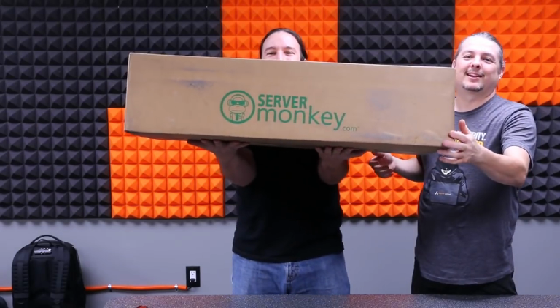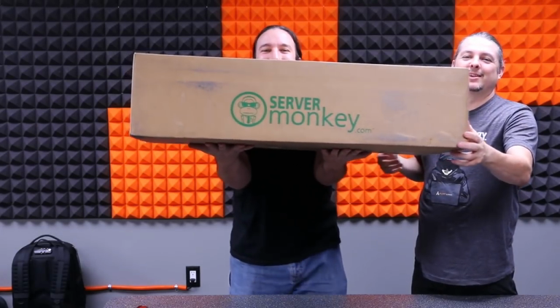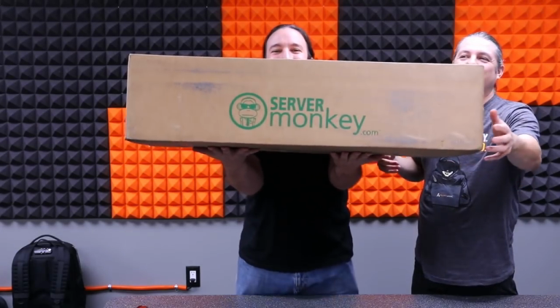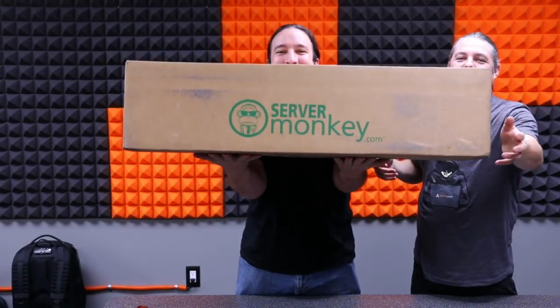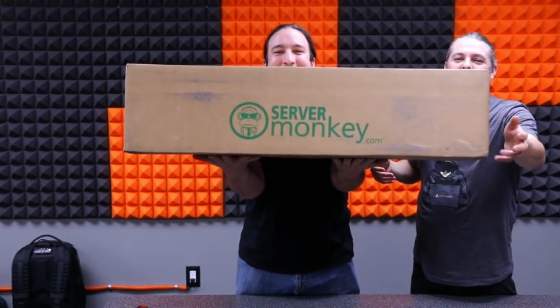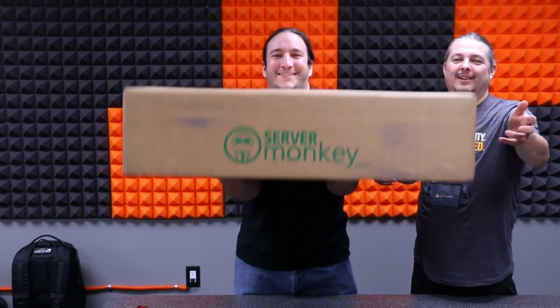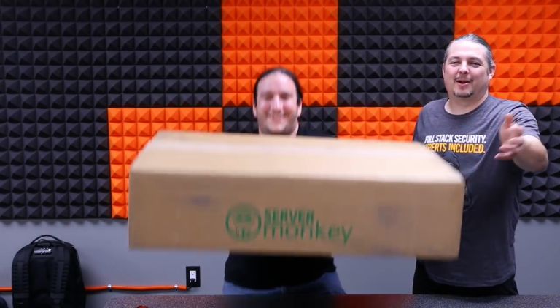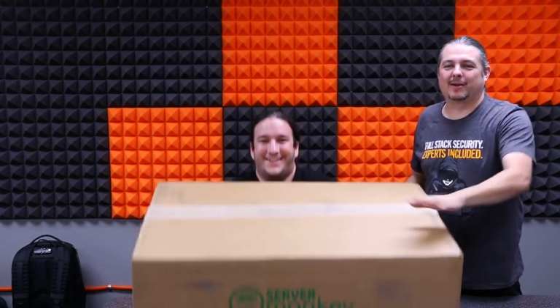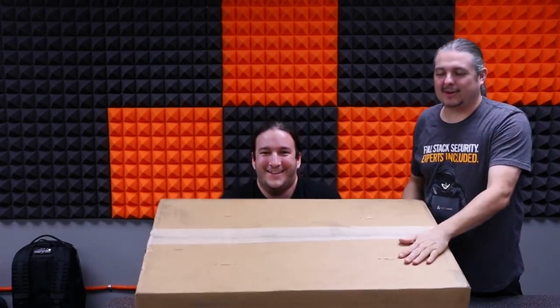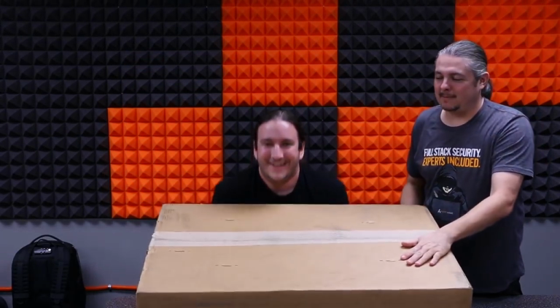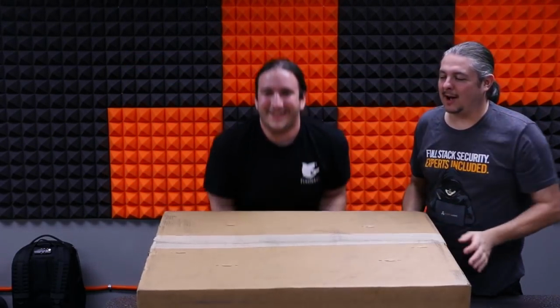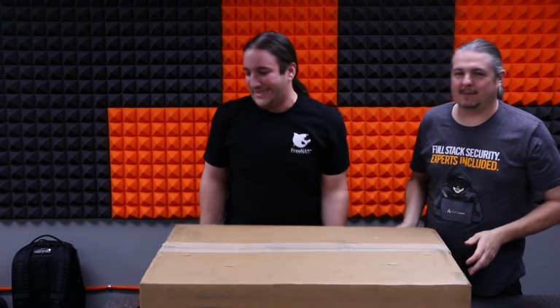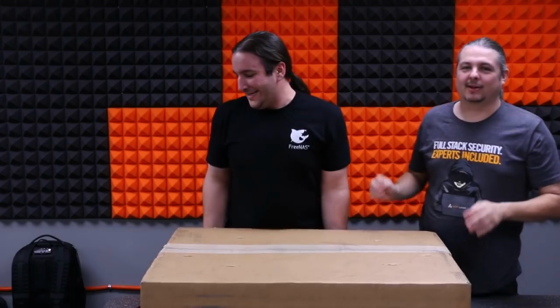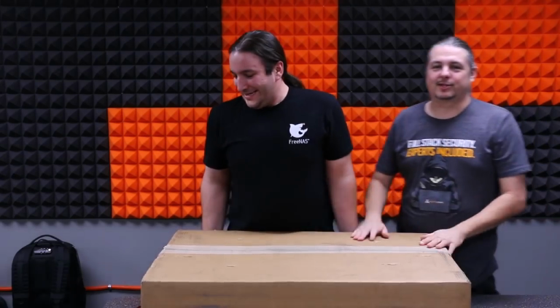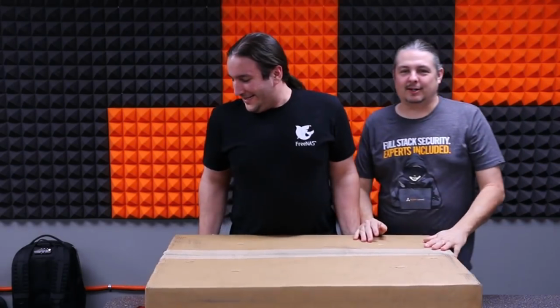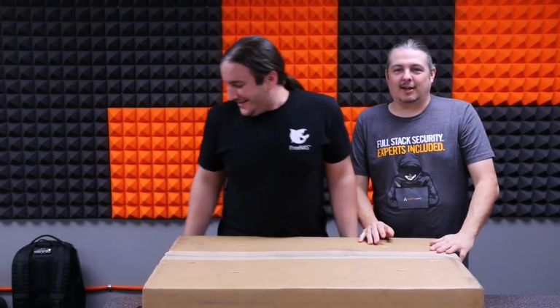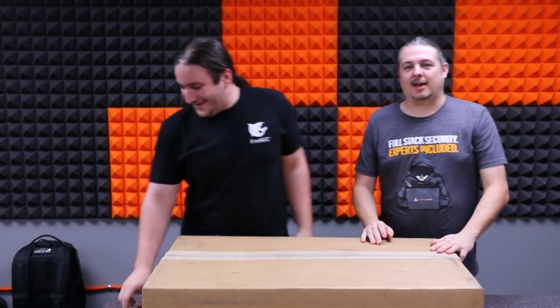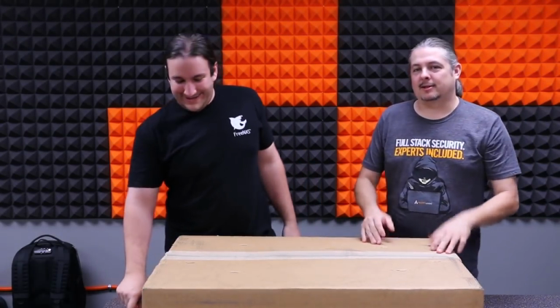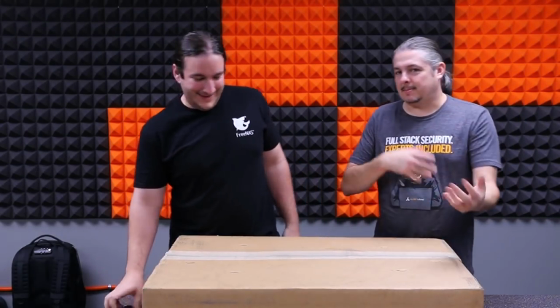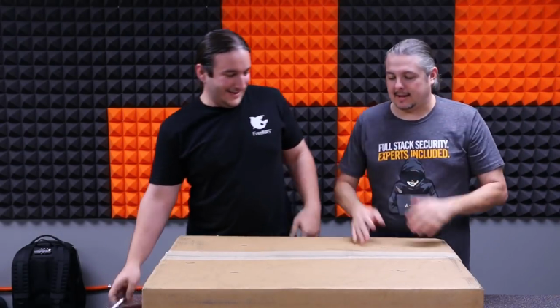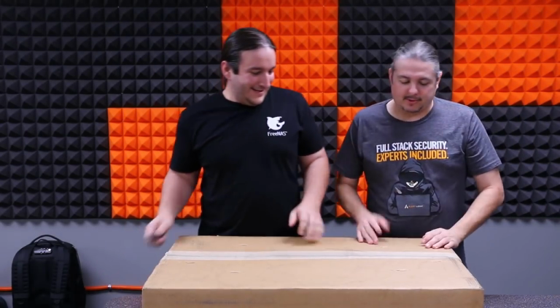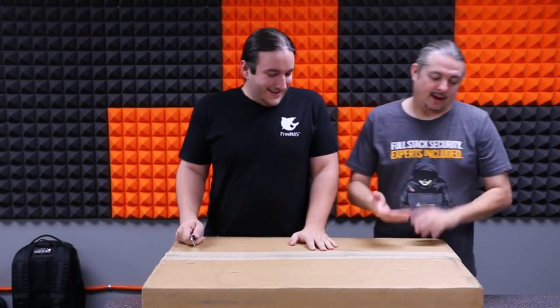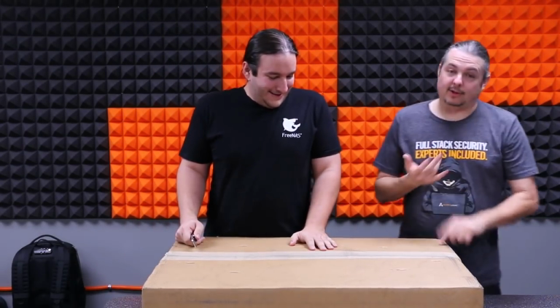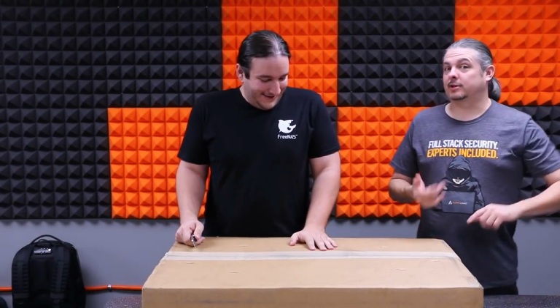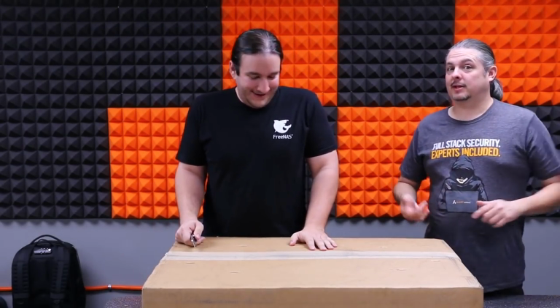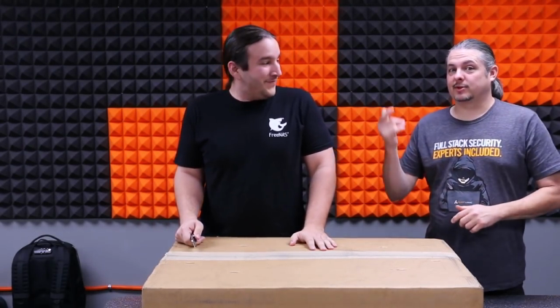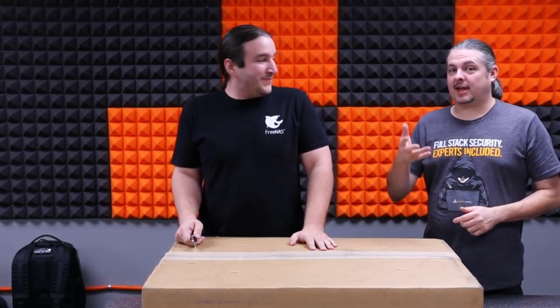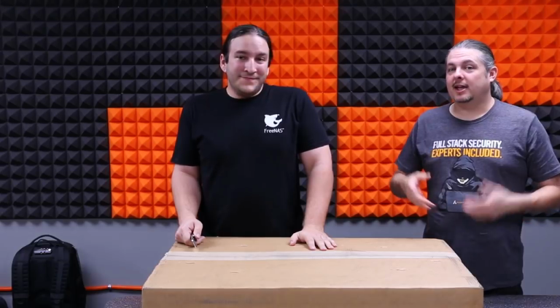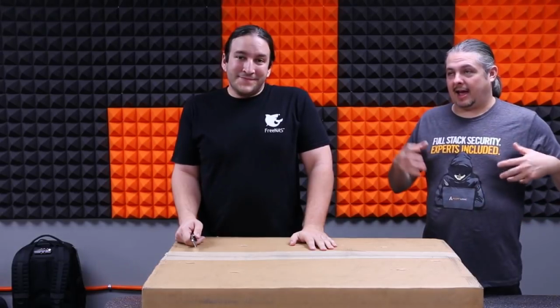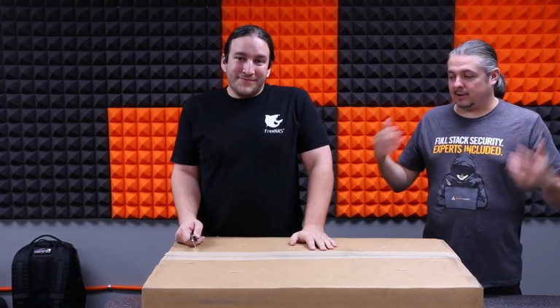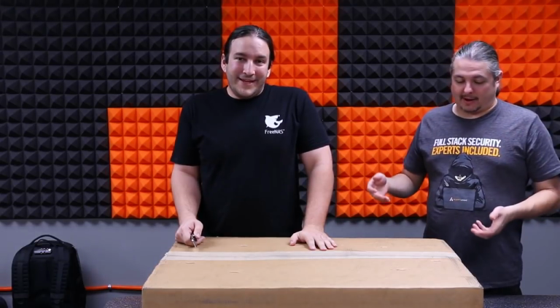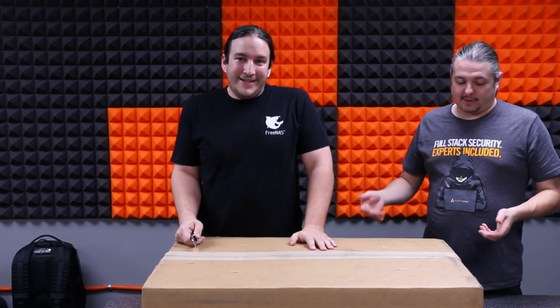Server Monkey - I want to give a shout out to them. They gave me a deal on a server, and some people asked about specking out servers and doing things for Zen: how do you spec out a server?